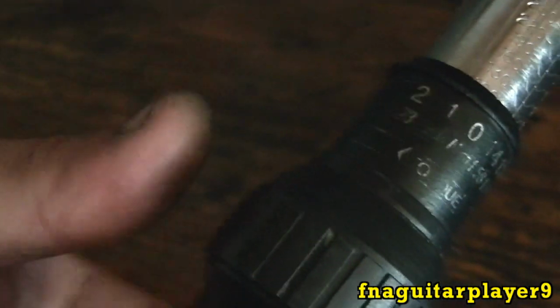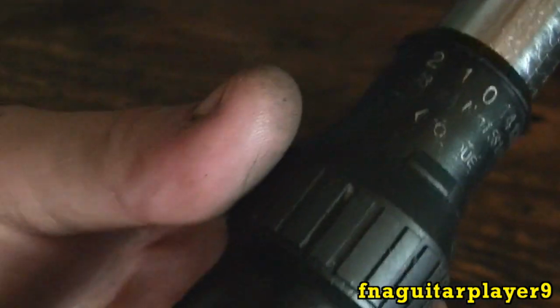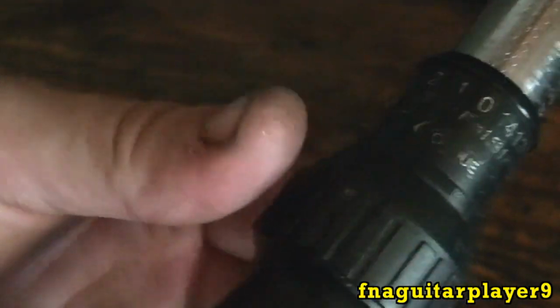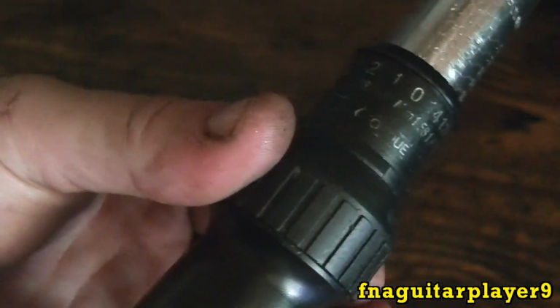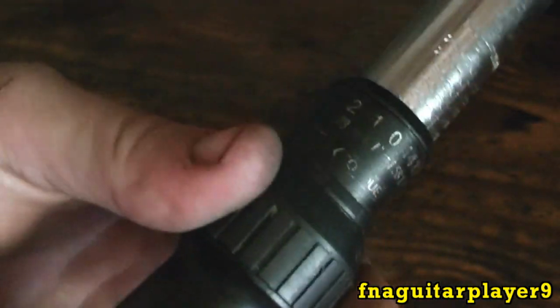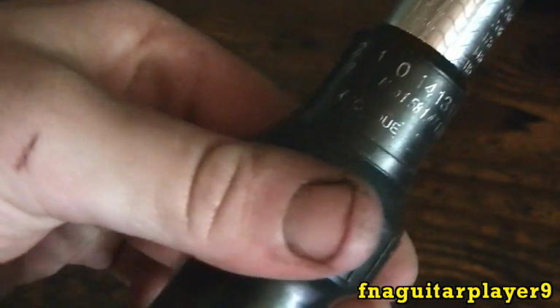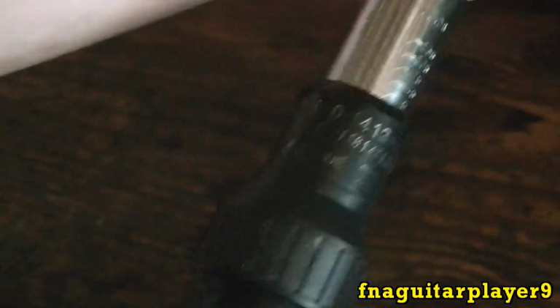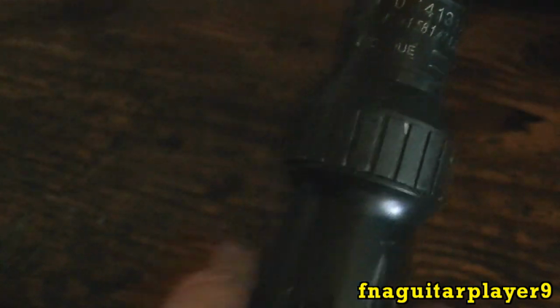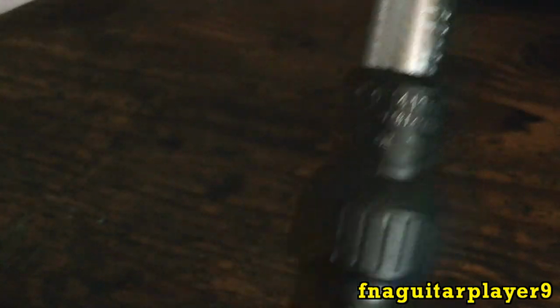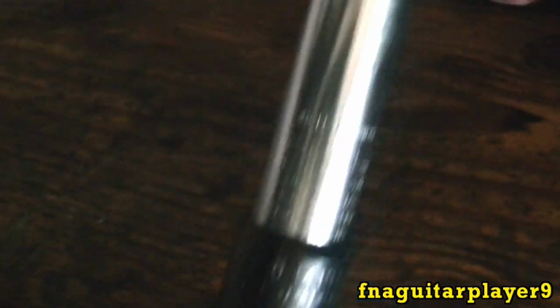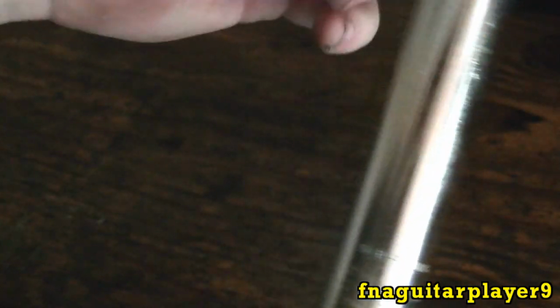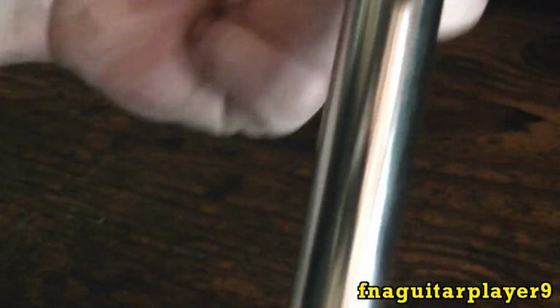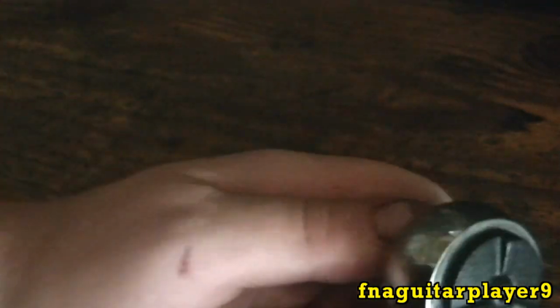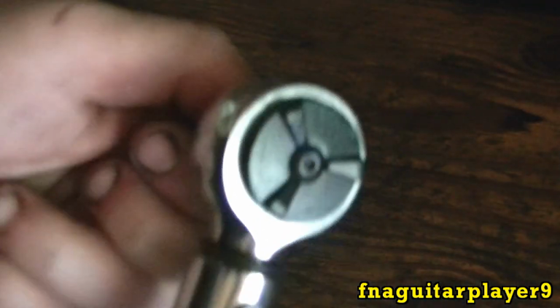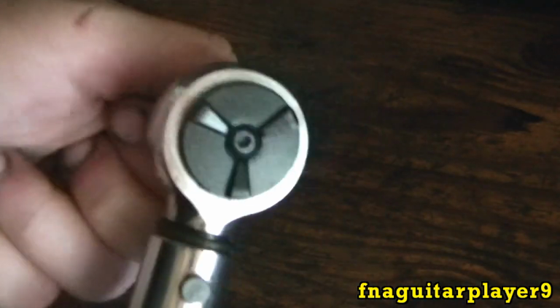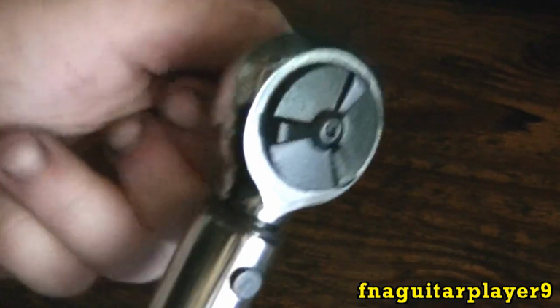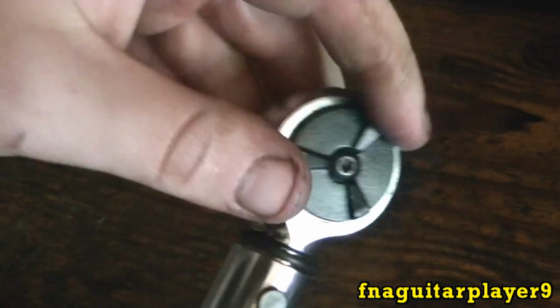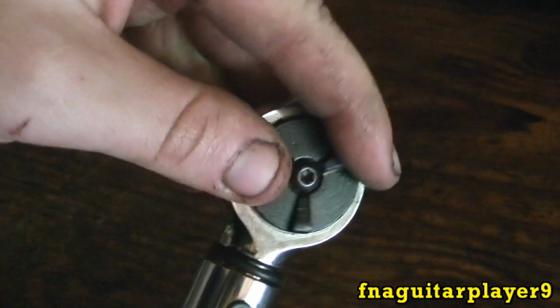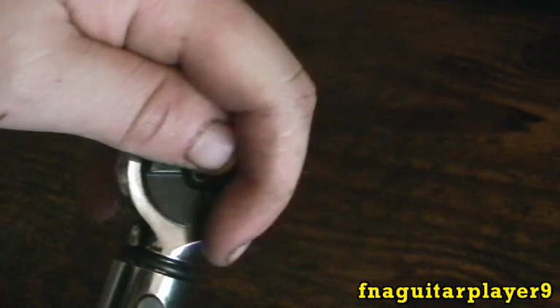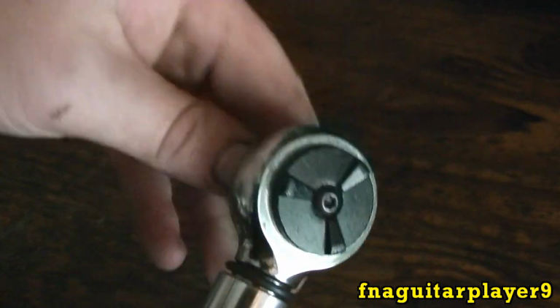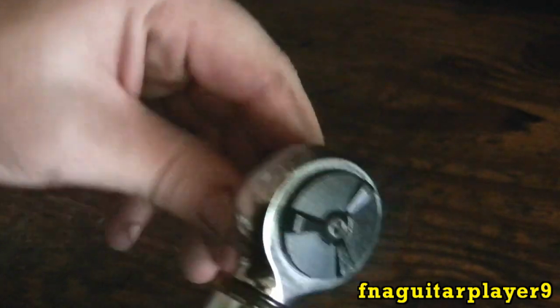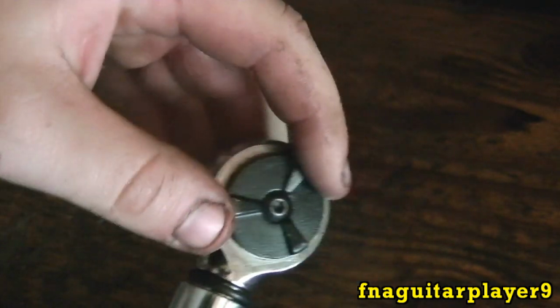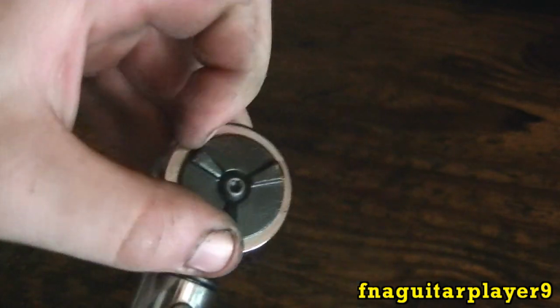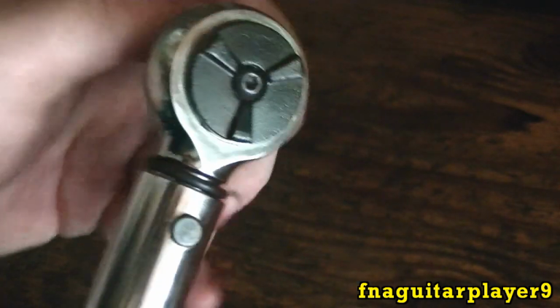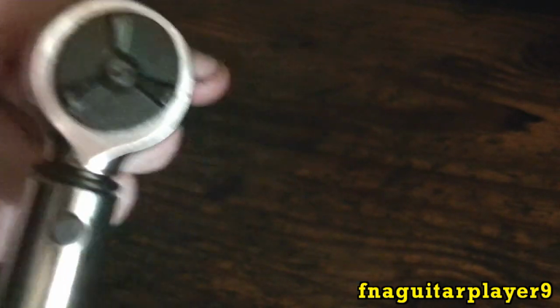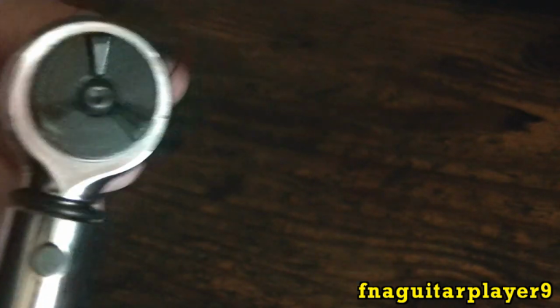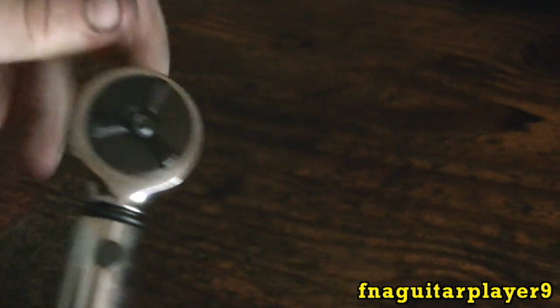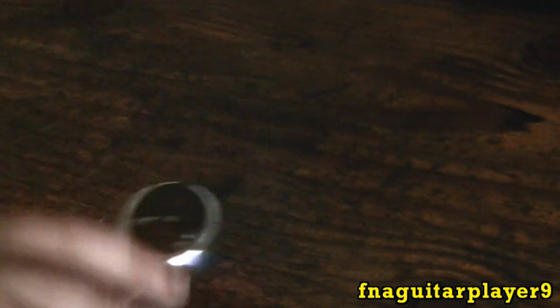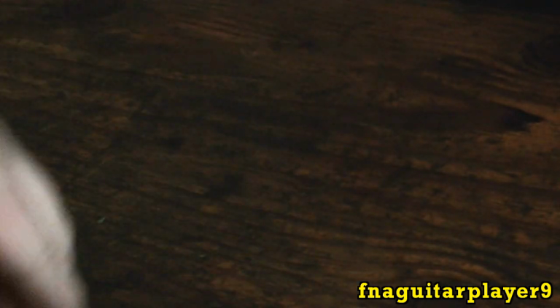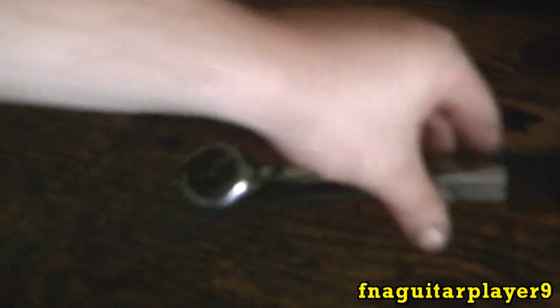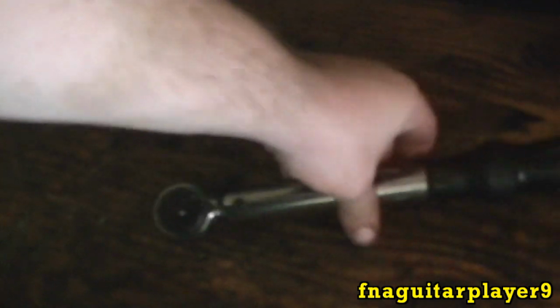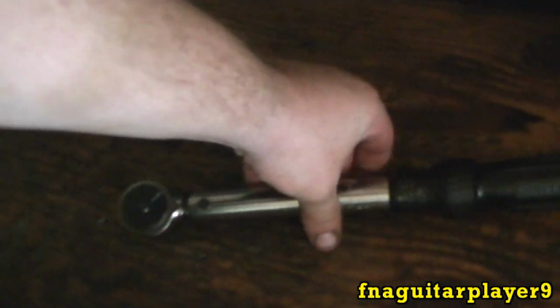On this particular model you just twist this to lock it so you can't turn it. Of course this works like a regular ratchet — forward or reverse. You're not really supposed to use reverse on torque wrenches because it can damage them.